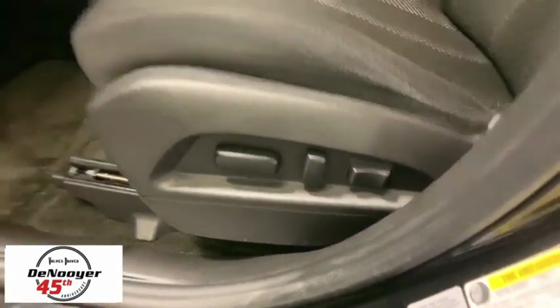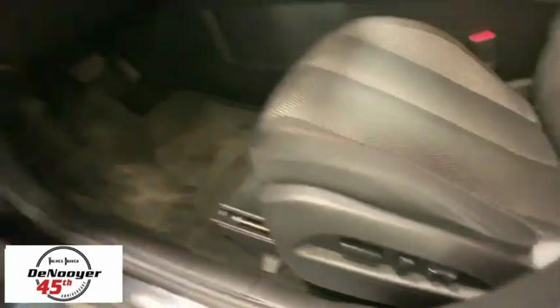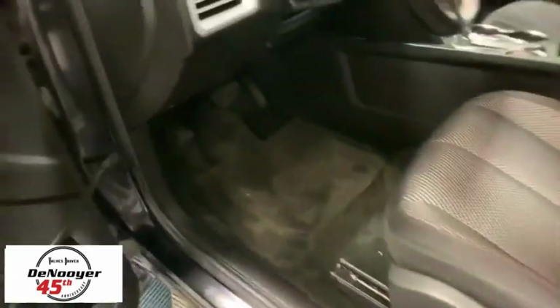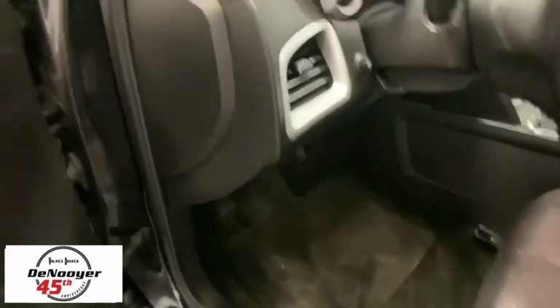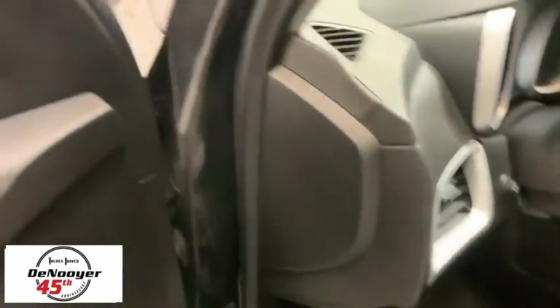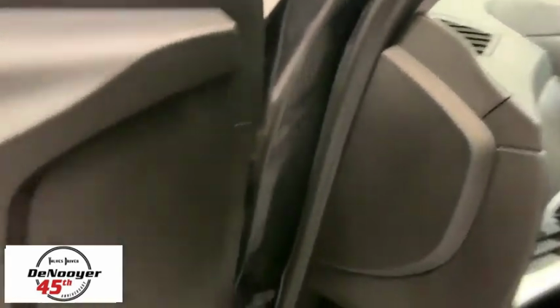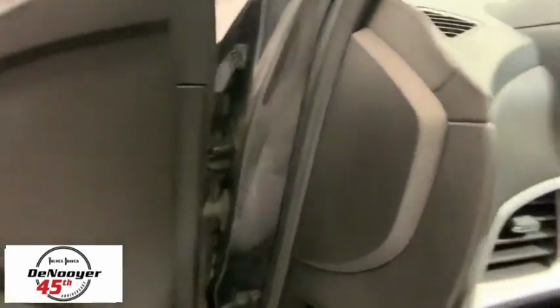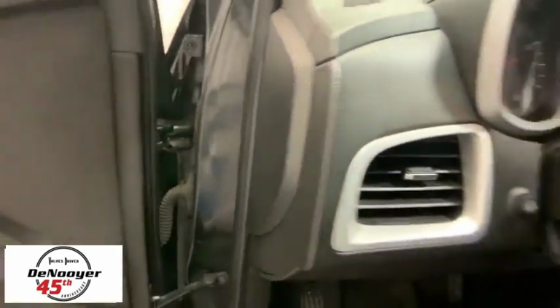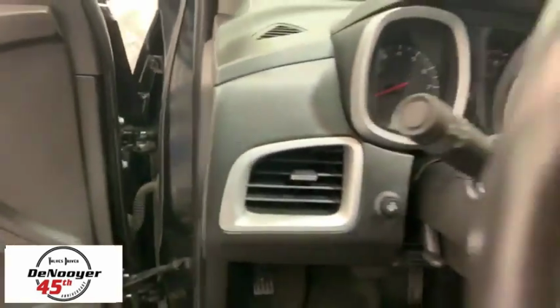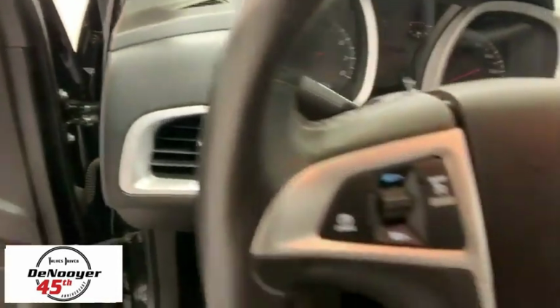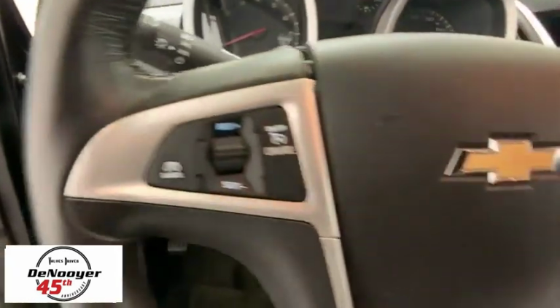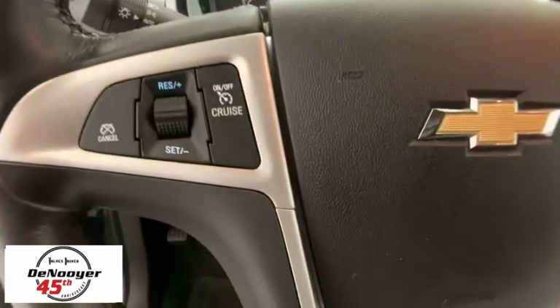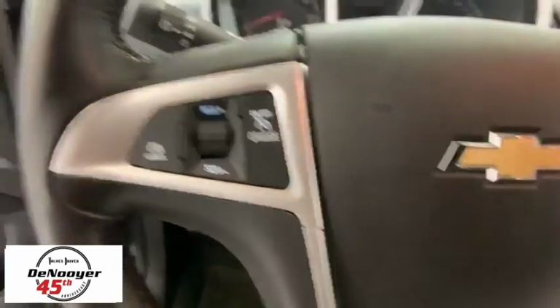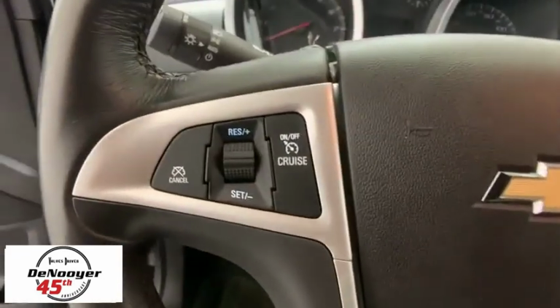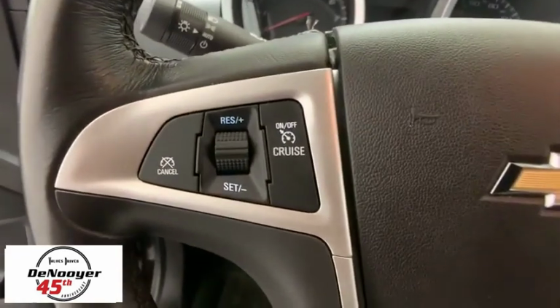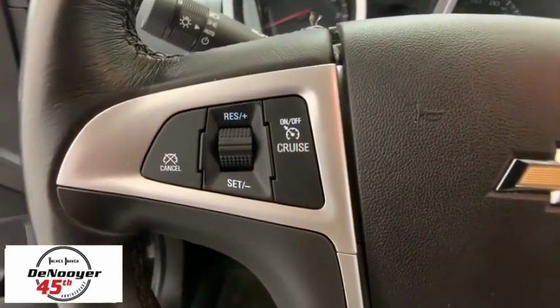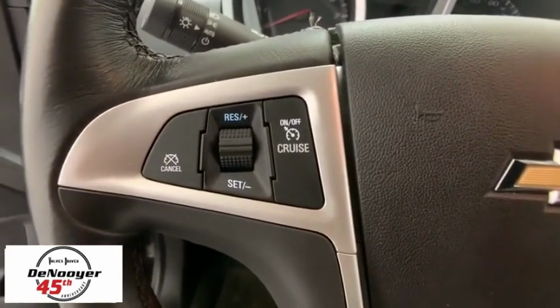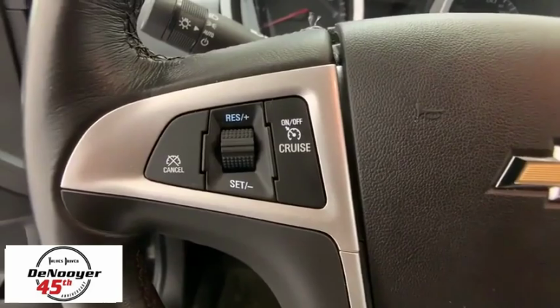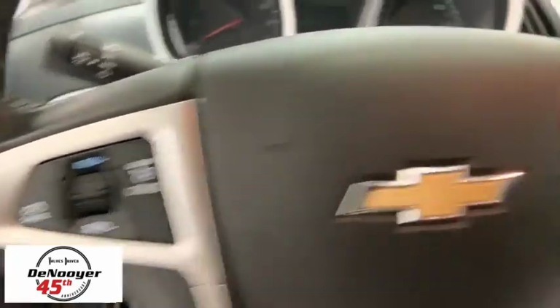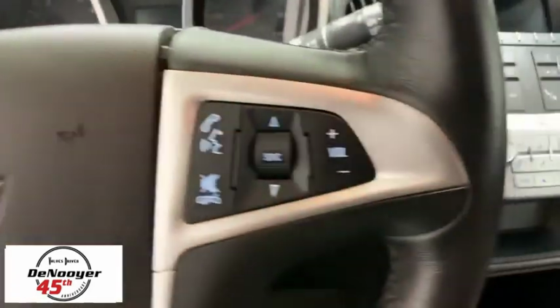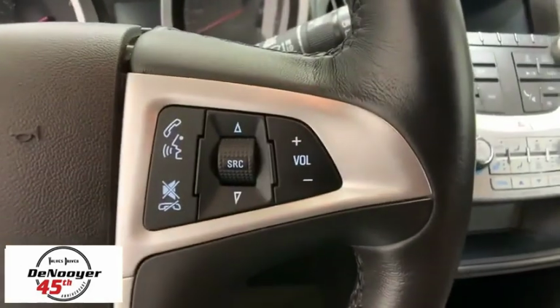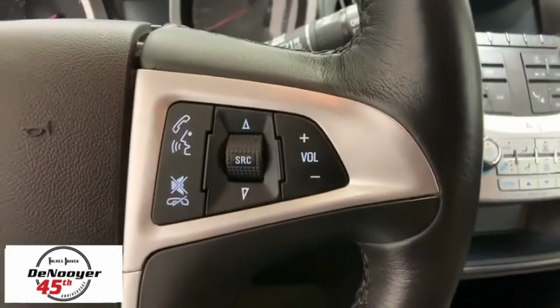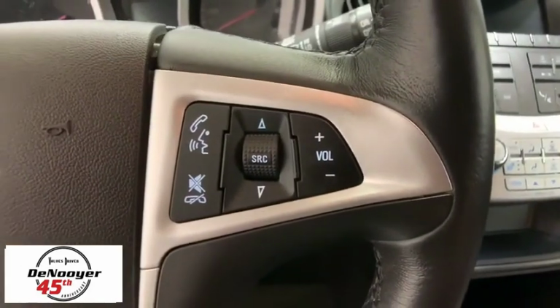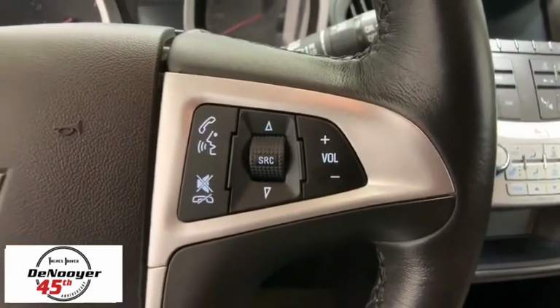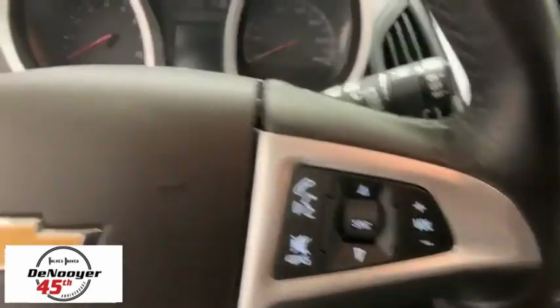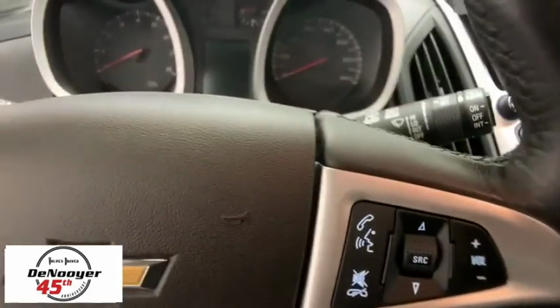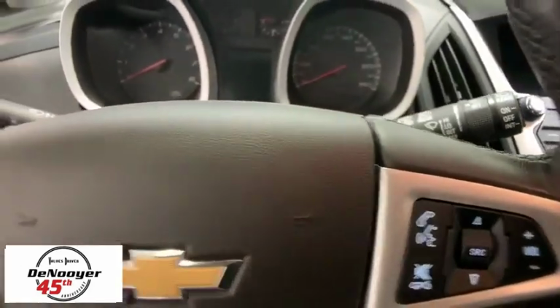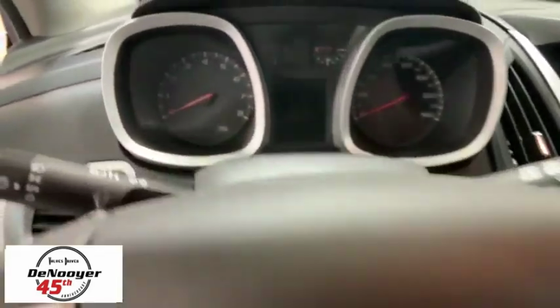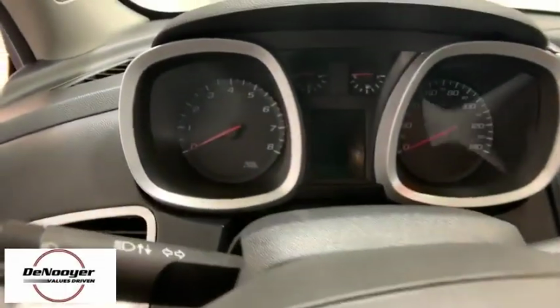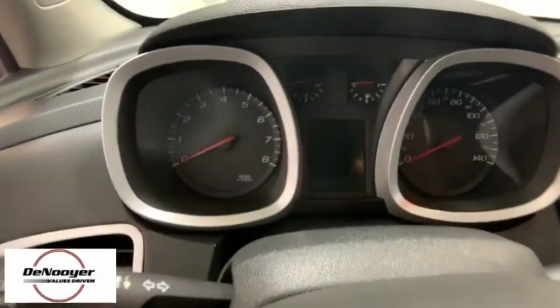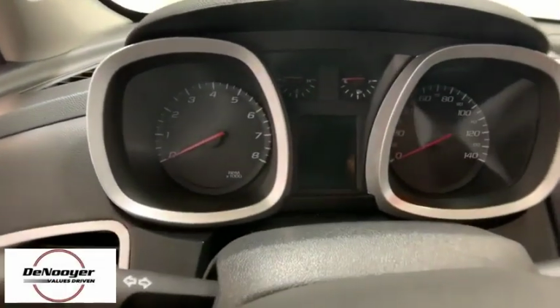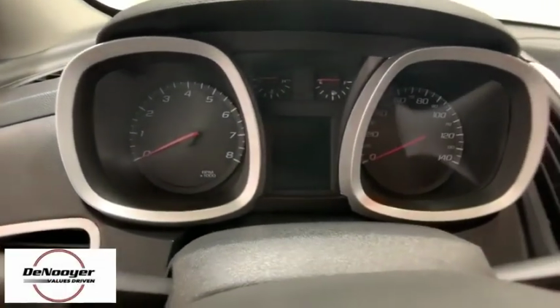Trip computer, Sirius satellite radio, remote keyless entry, brake assist, tachometer, panic alarm, driver vanity mirror, front reading lamps, power driver's seat, and rear window wiper.